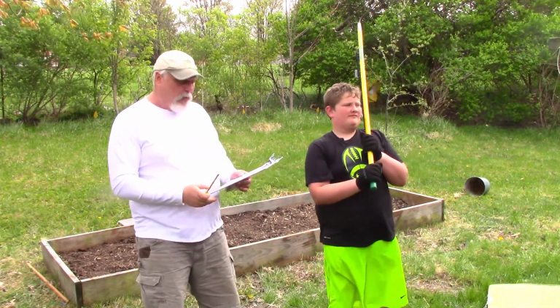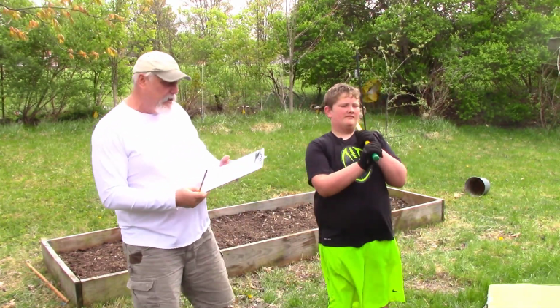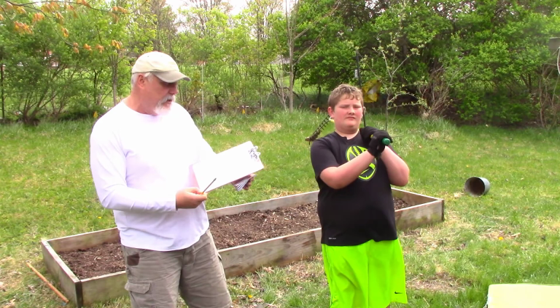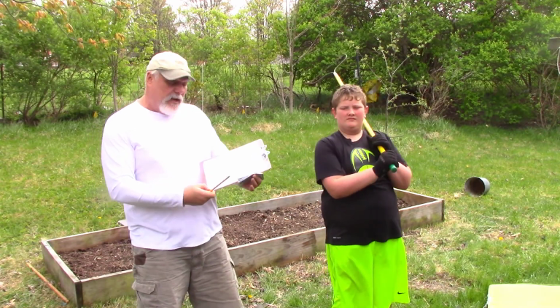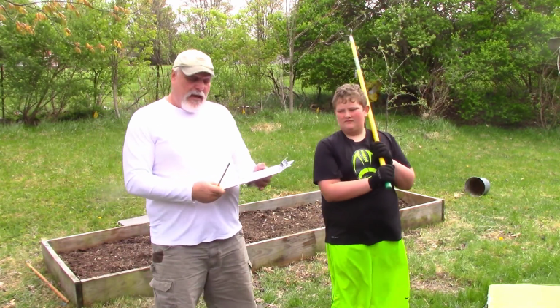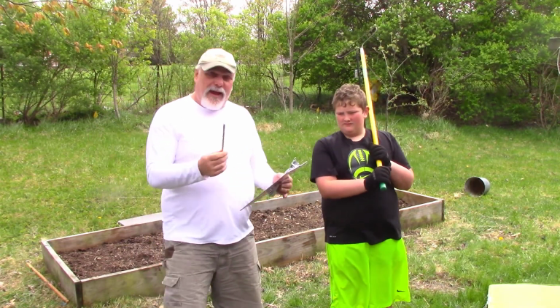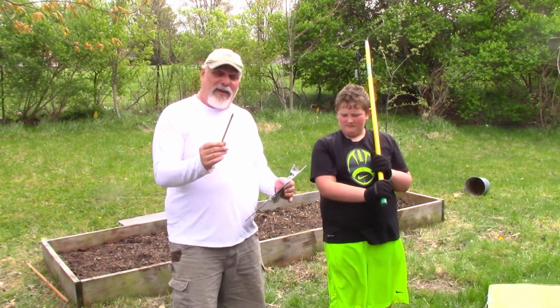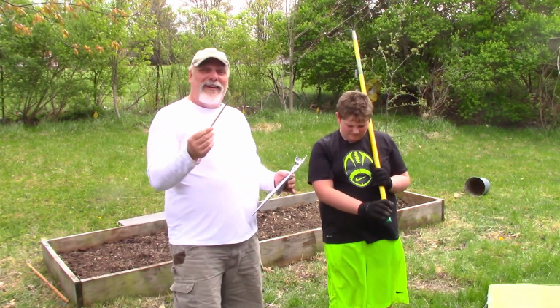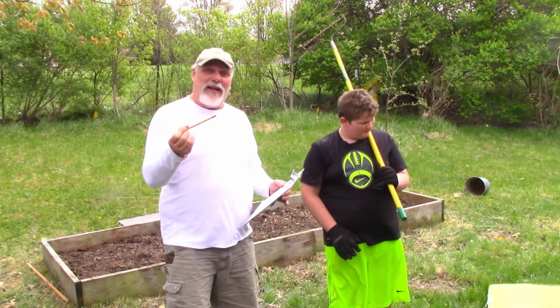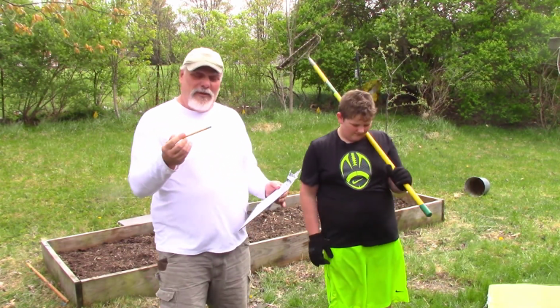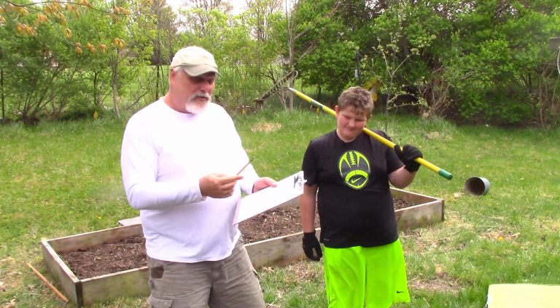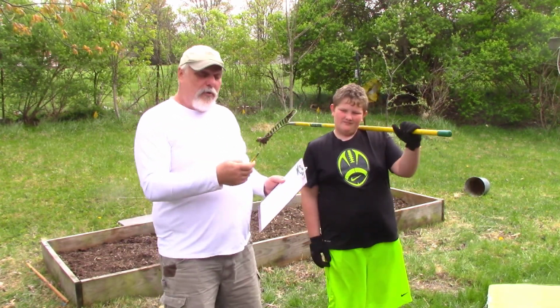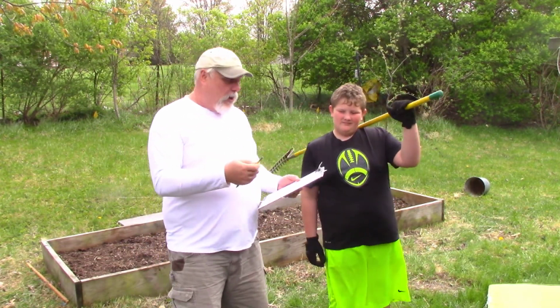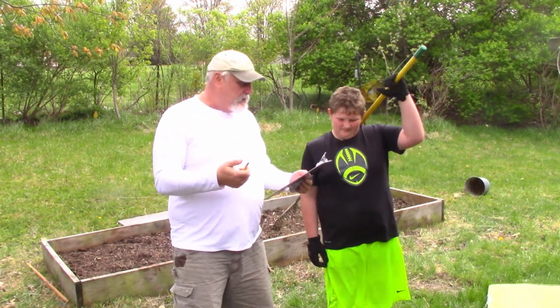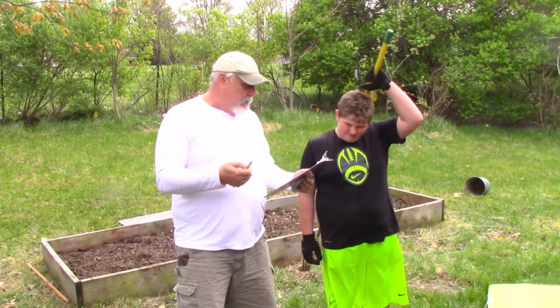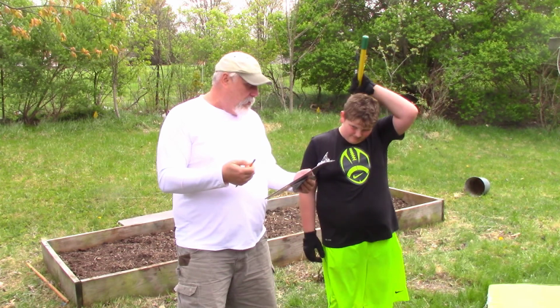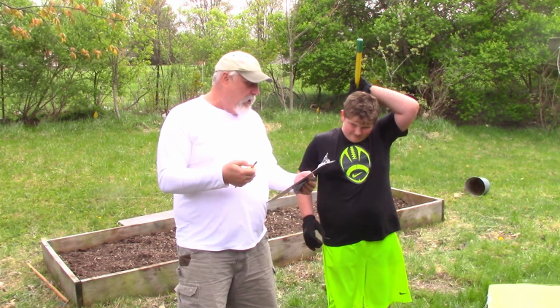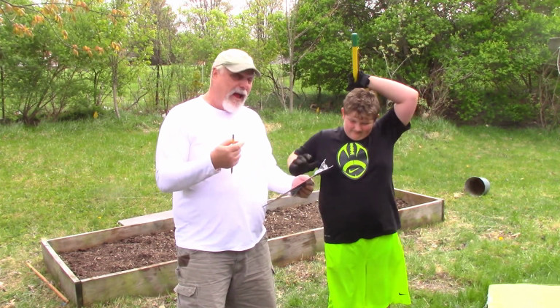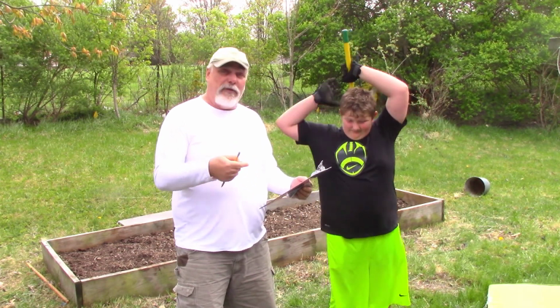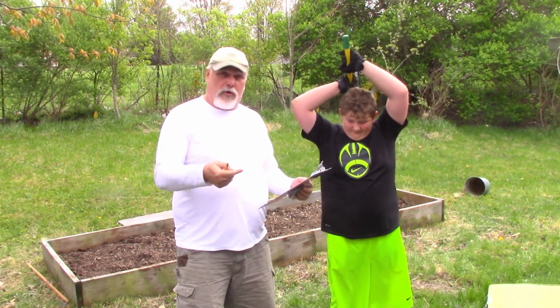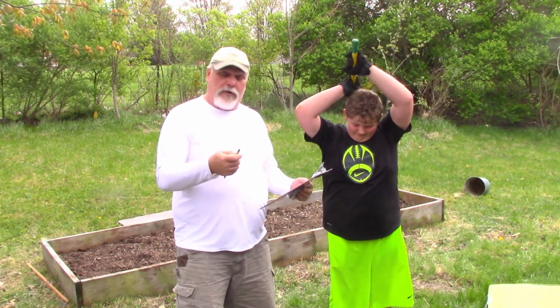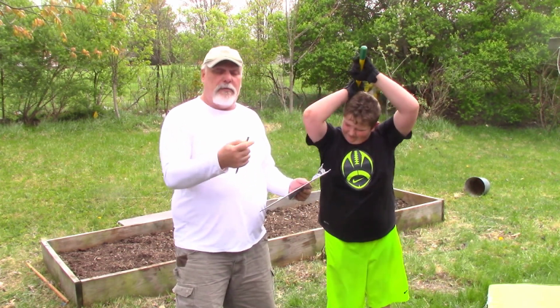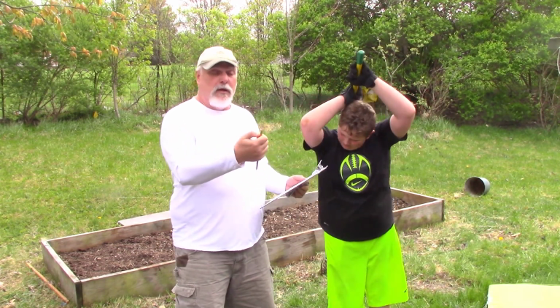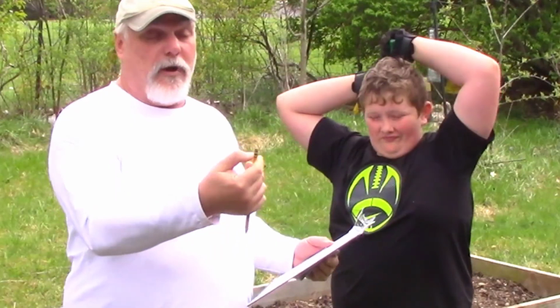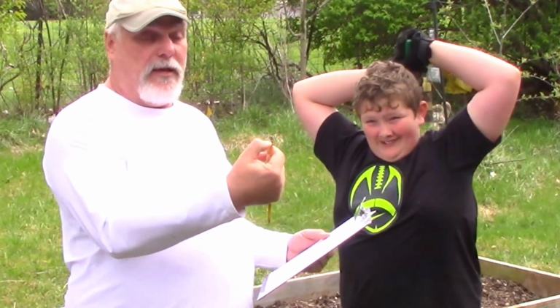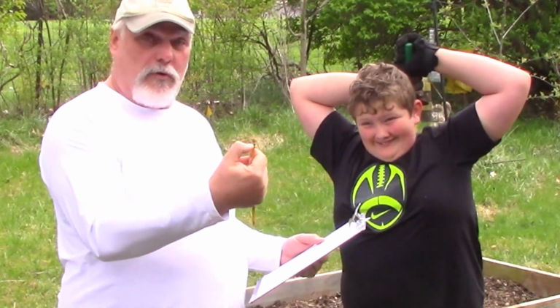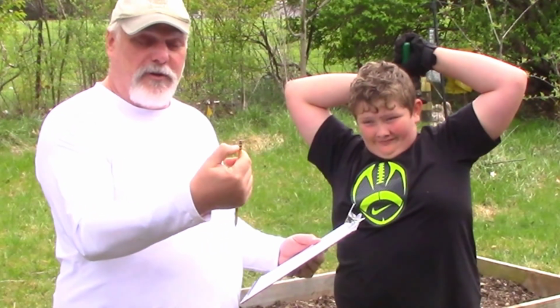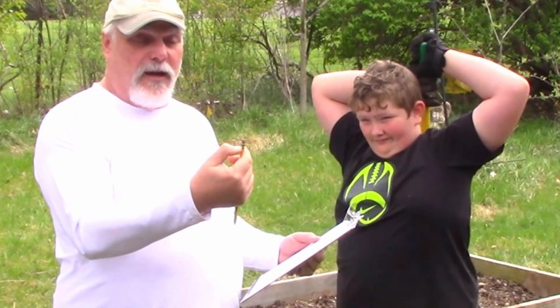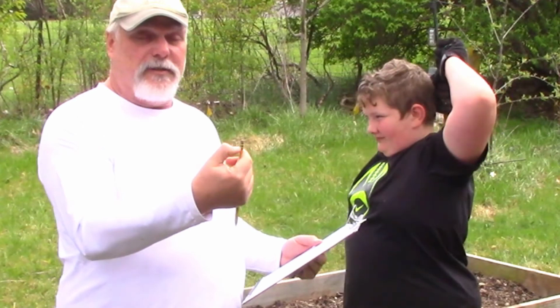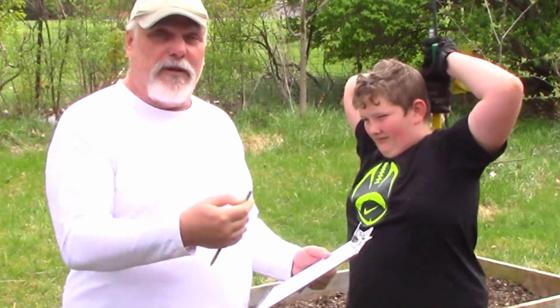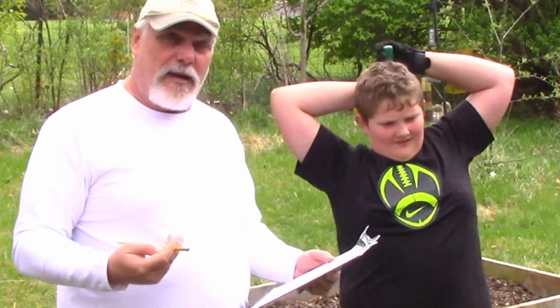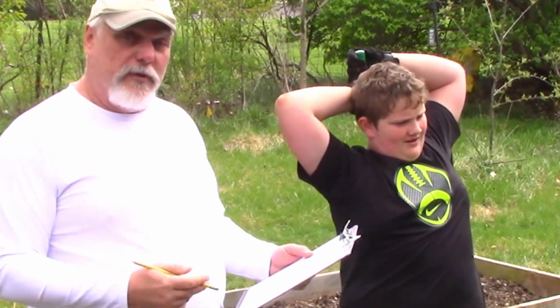What I have is a pencil. All these seeds are buried either a half inch or a quarter inch deep. So right here that's a quarter inch, and this is a half inch. That's how we'll do this.